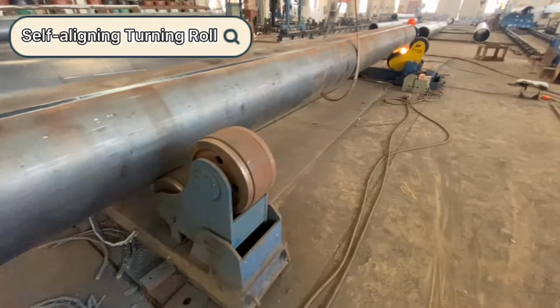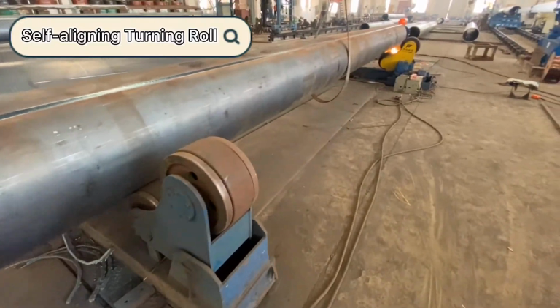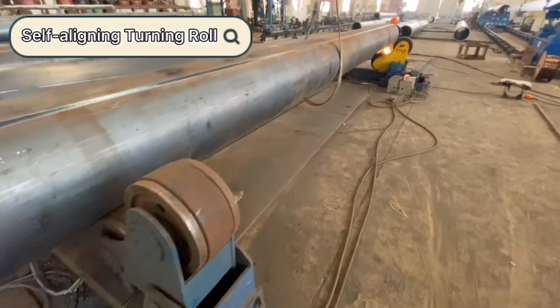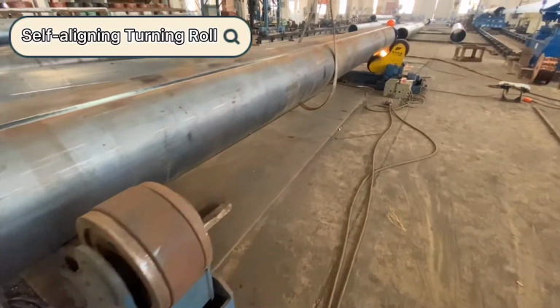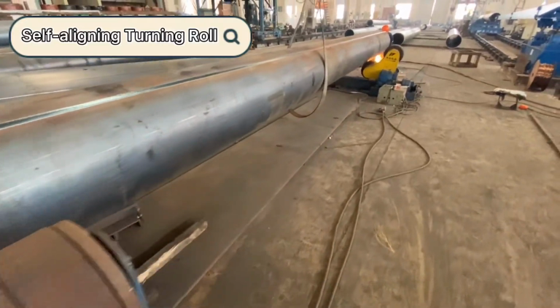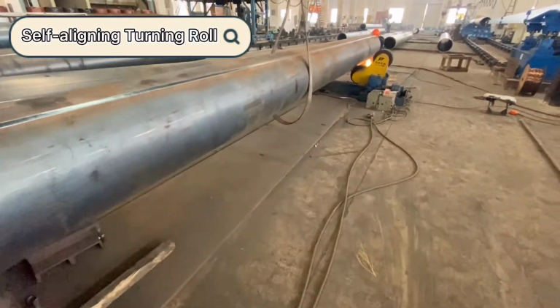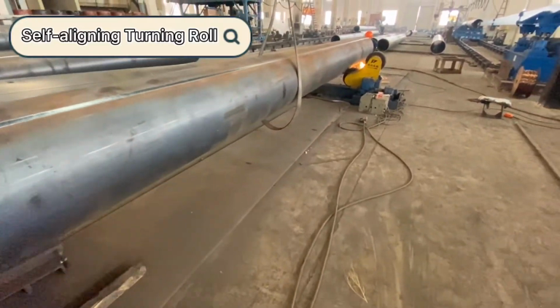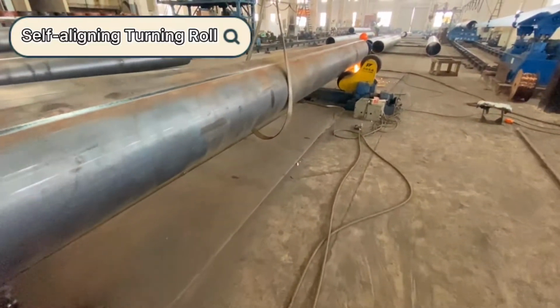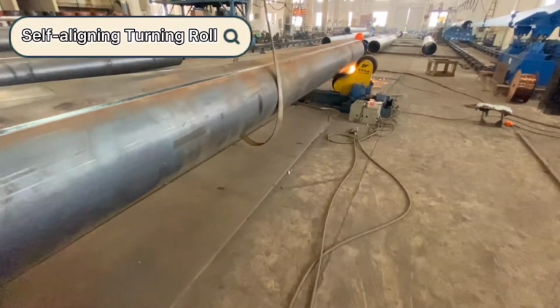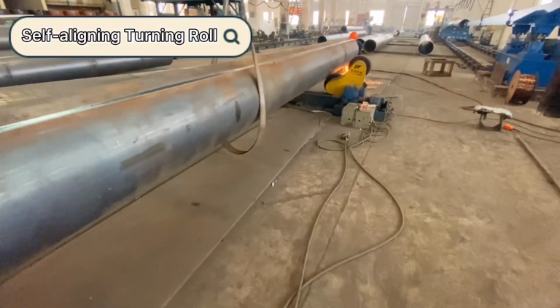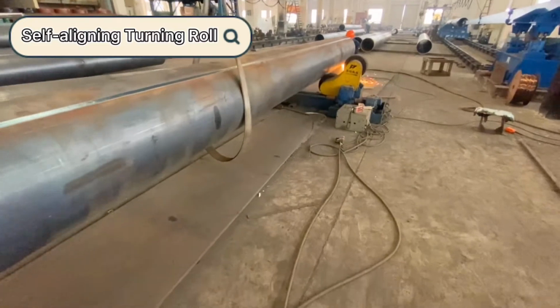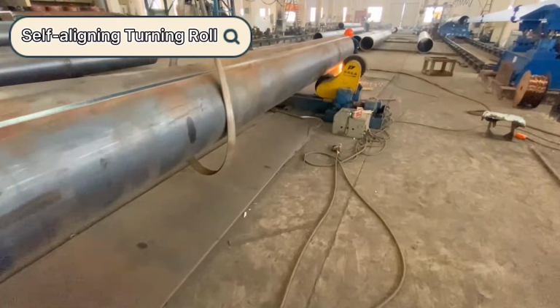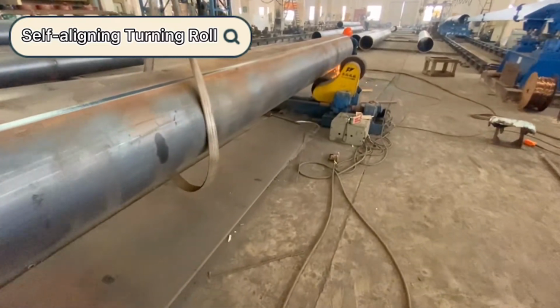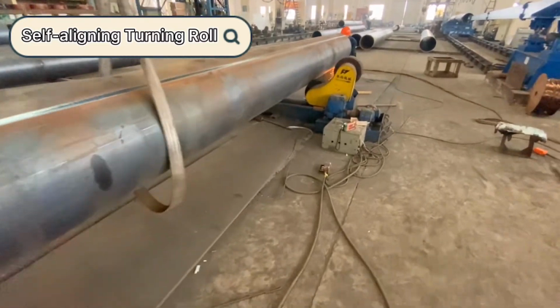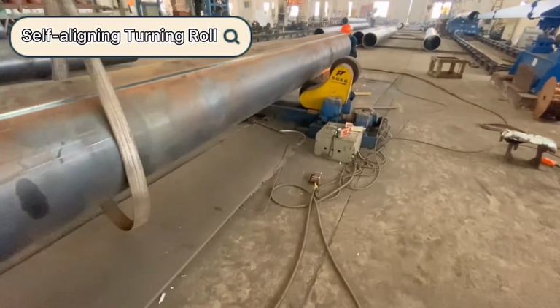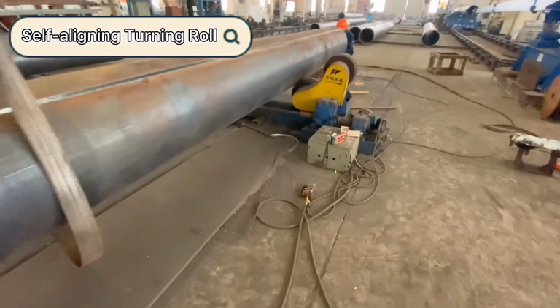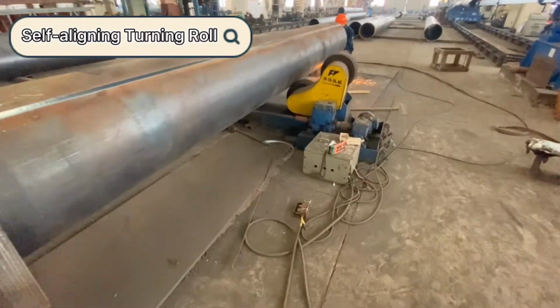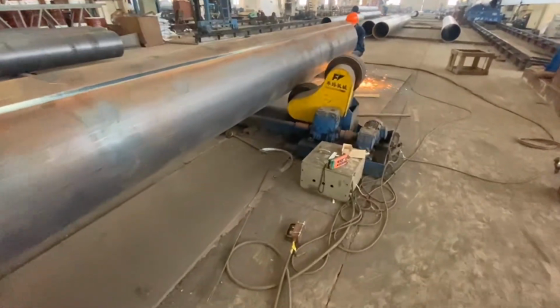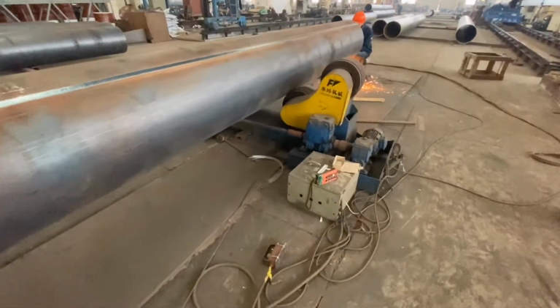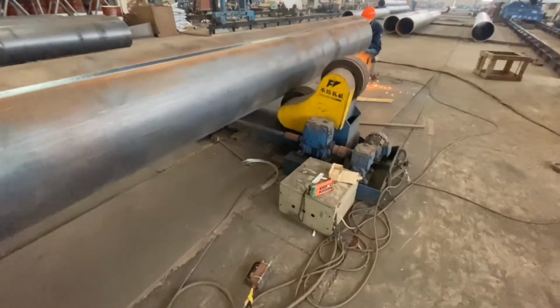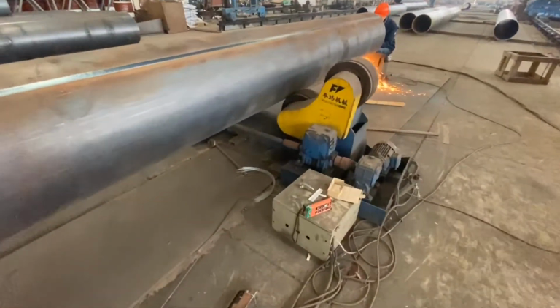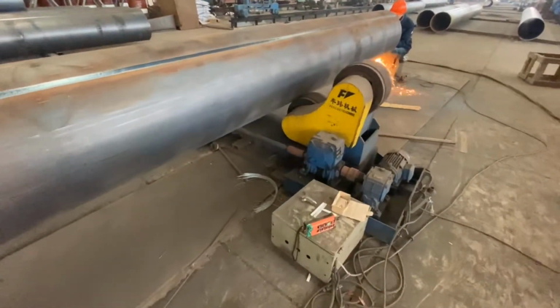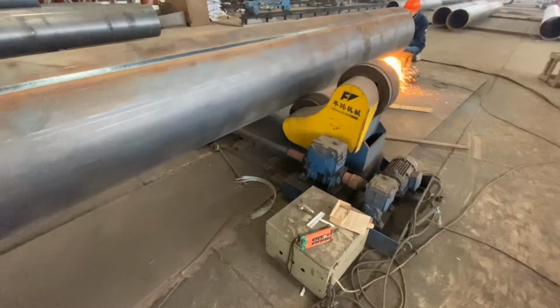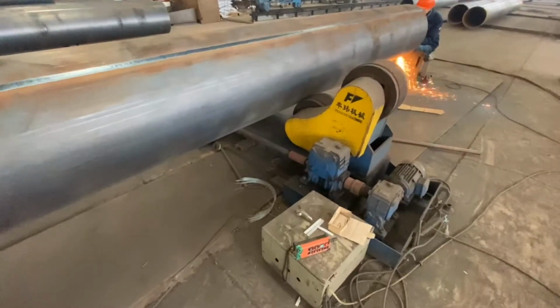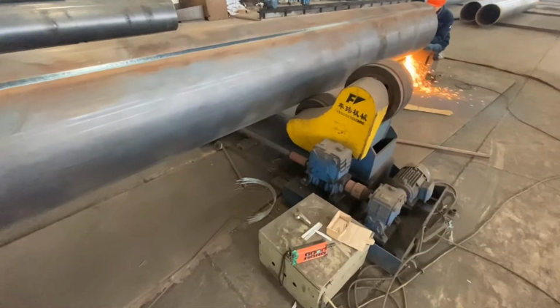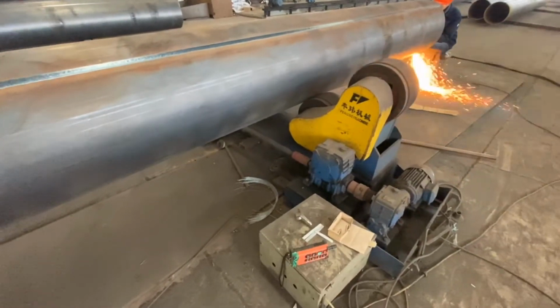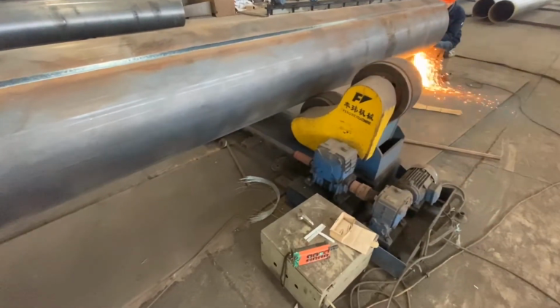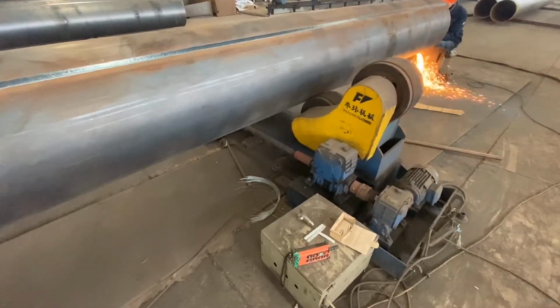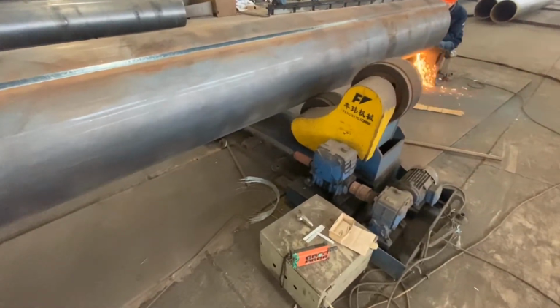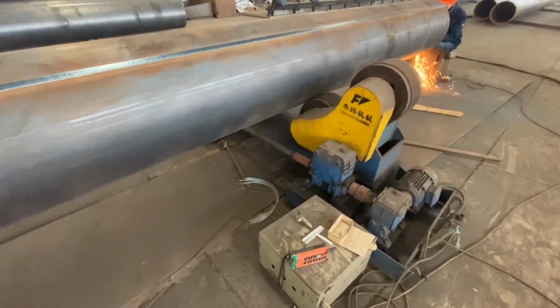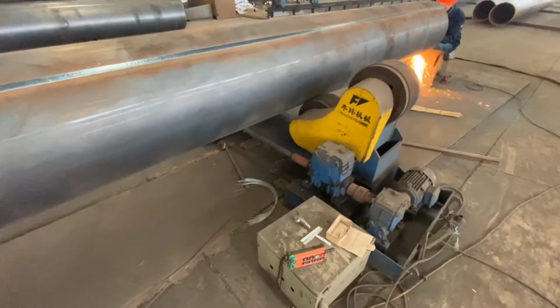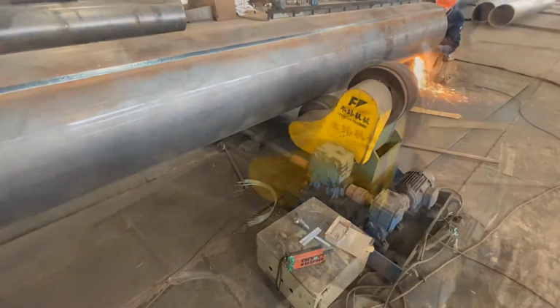Welcome to WatchFungWay product video. This is a set of a self-aligning tuning roller. The pipe you see here is processed for the window tower — very long.